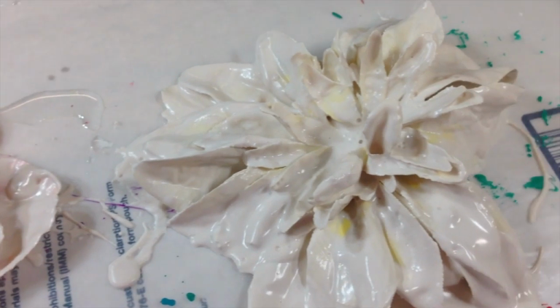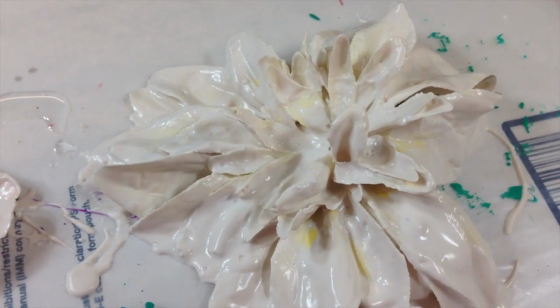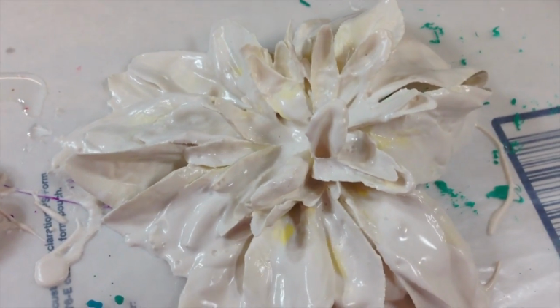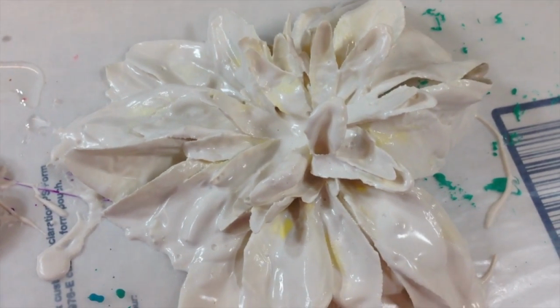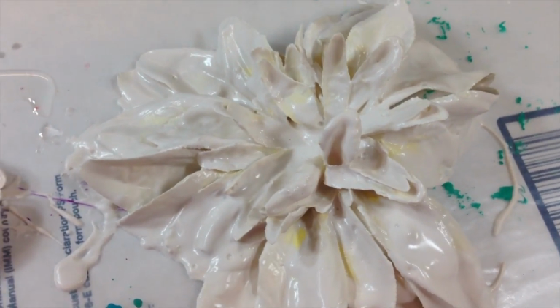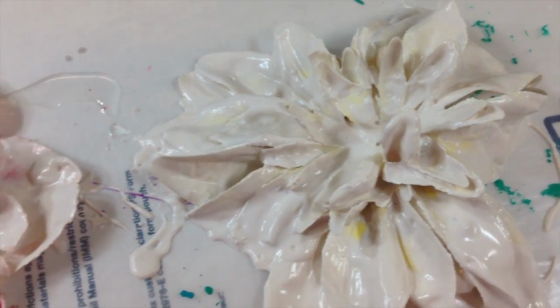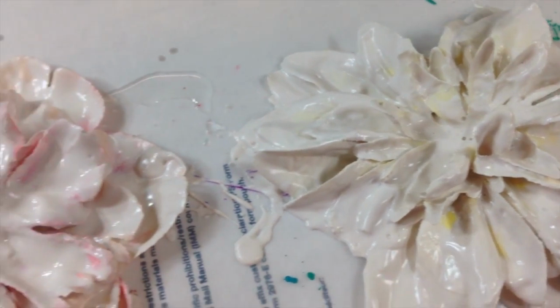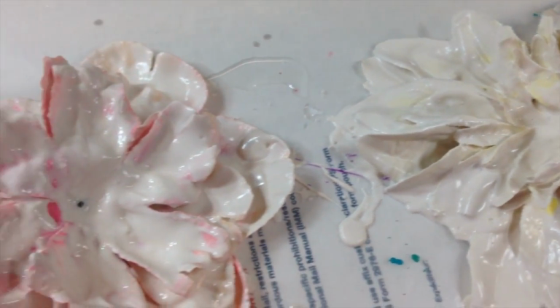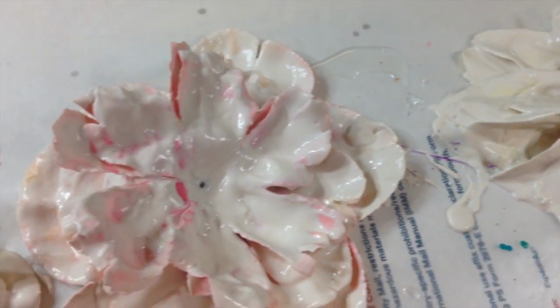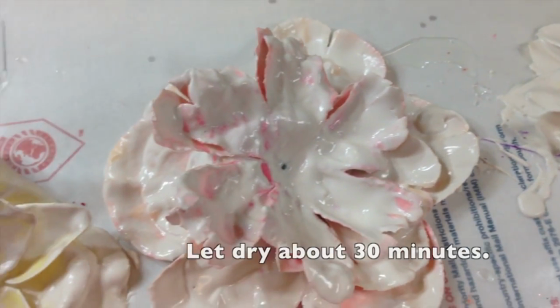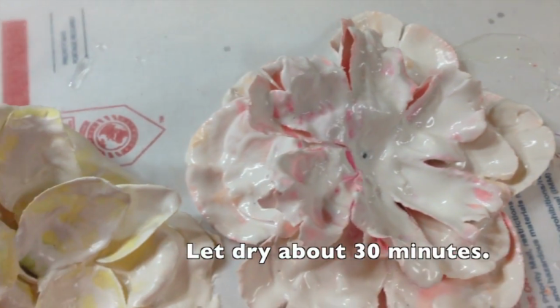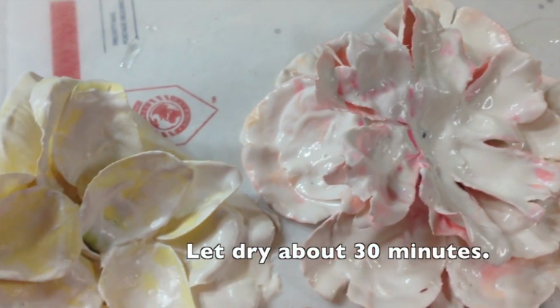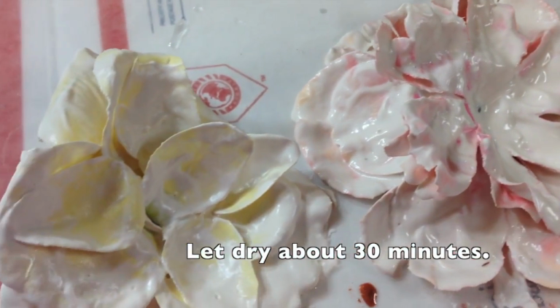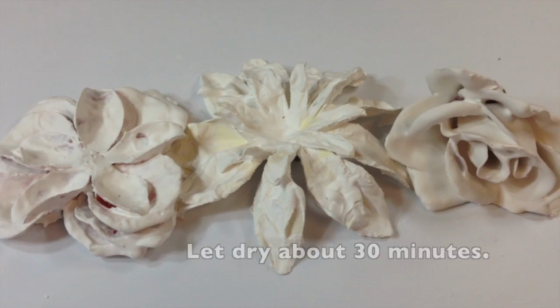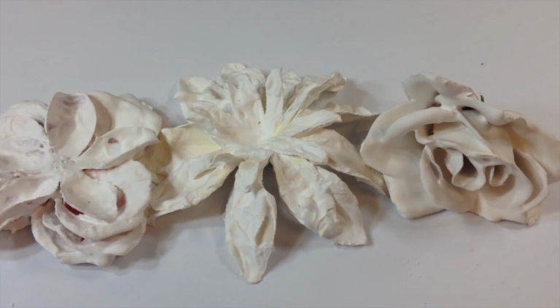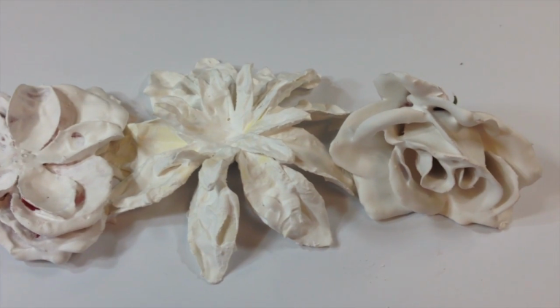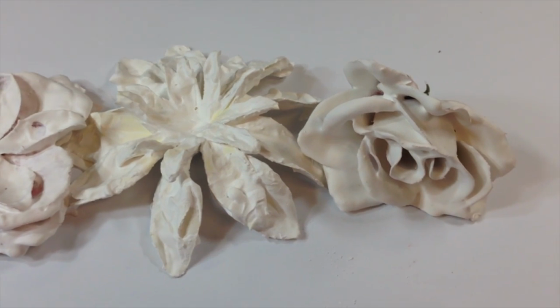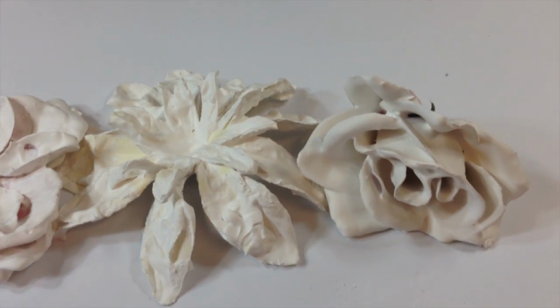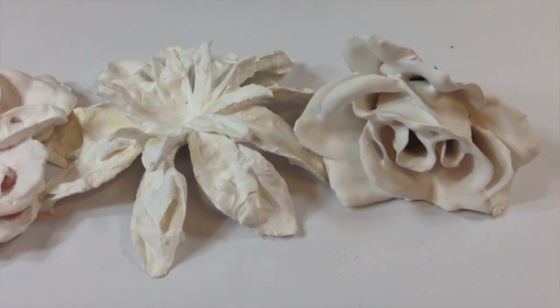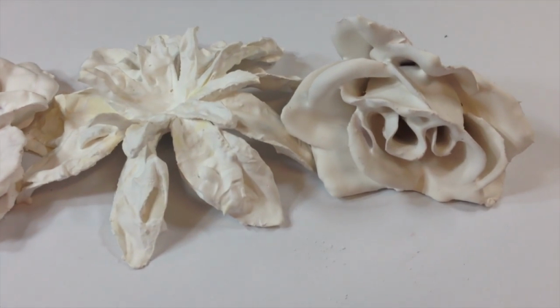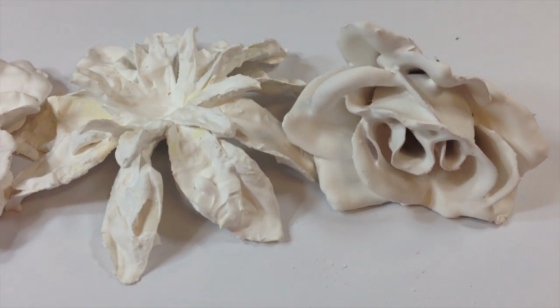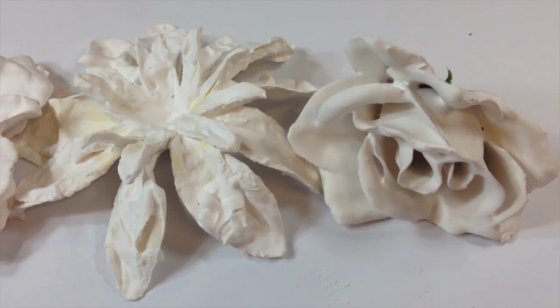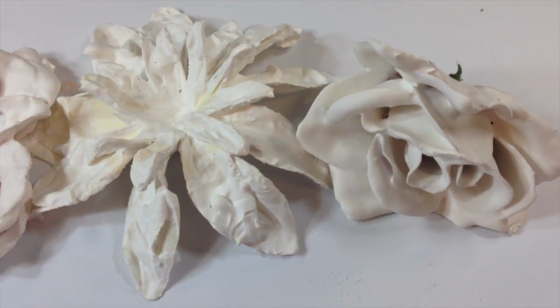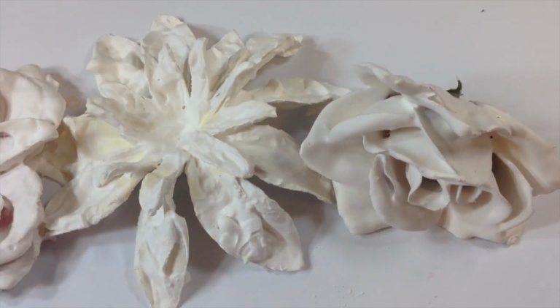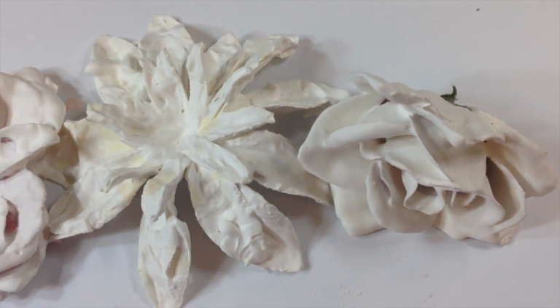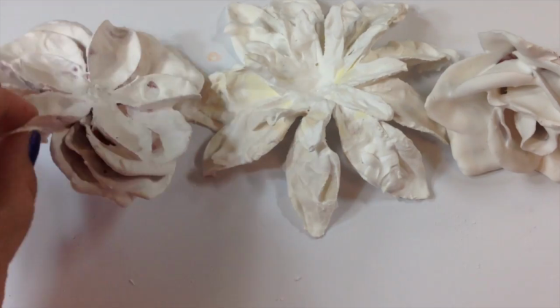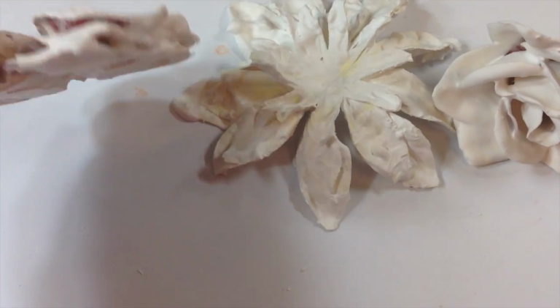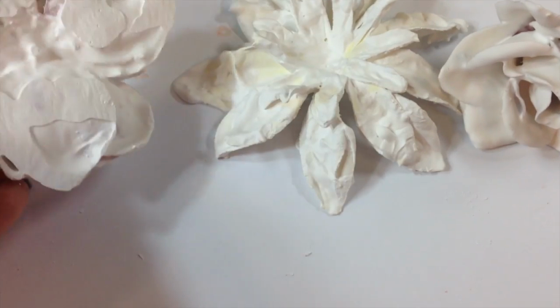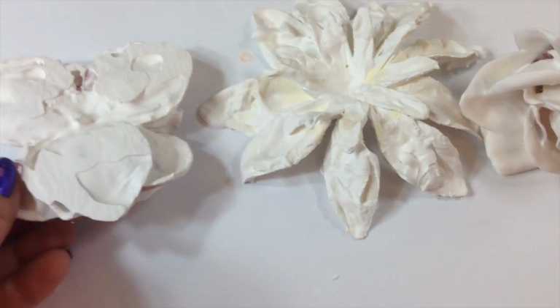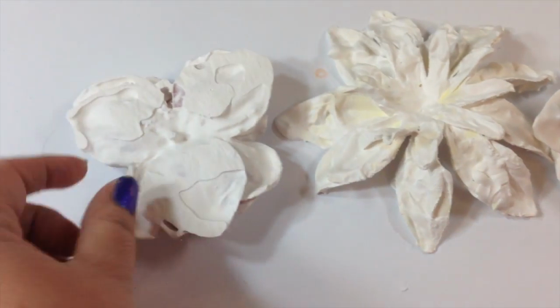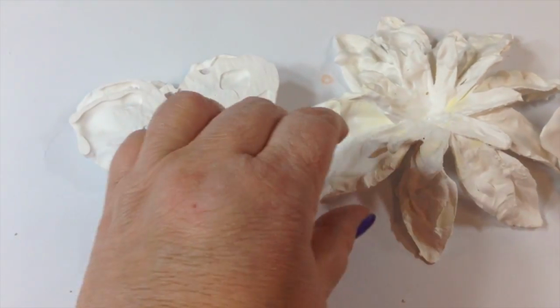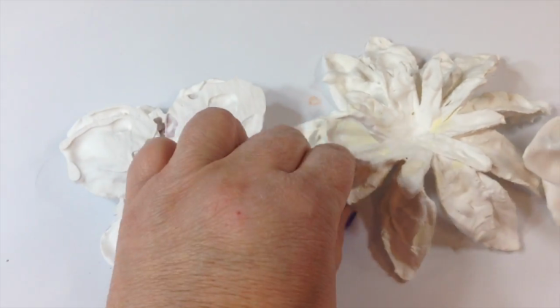So here they are with the first coat. You want to let this dry and then dip them a second time. These are some flowers that I dipped a second time.